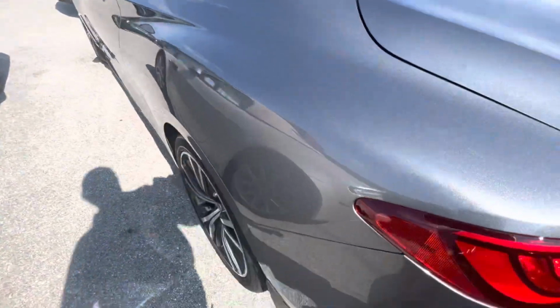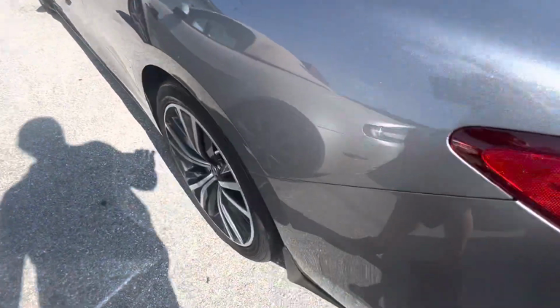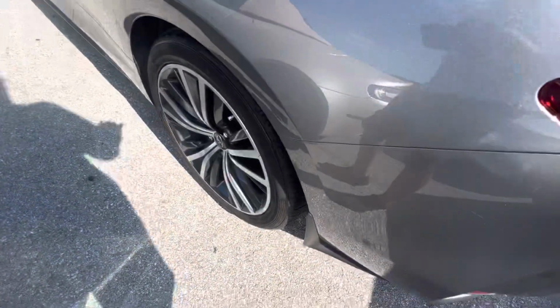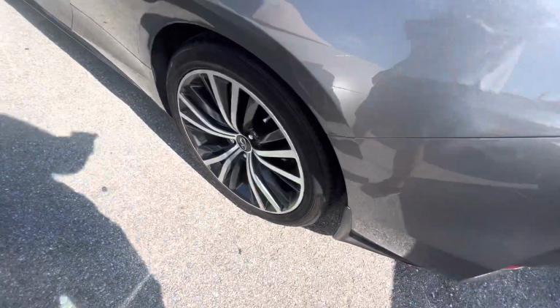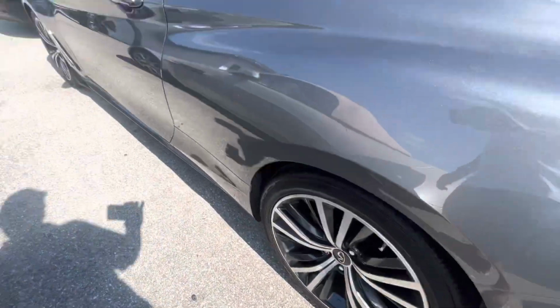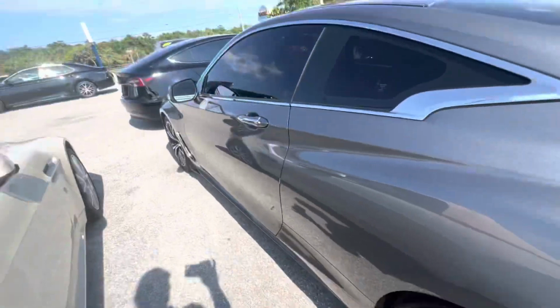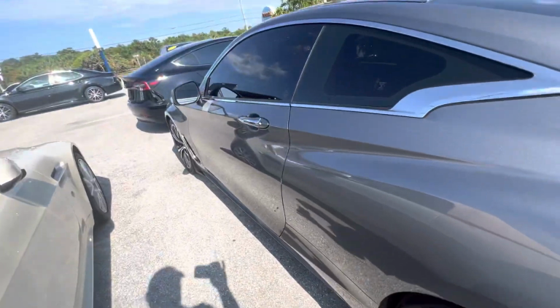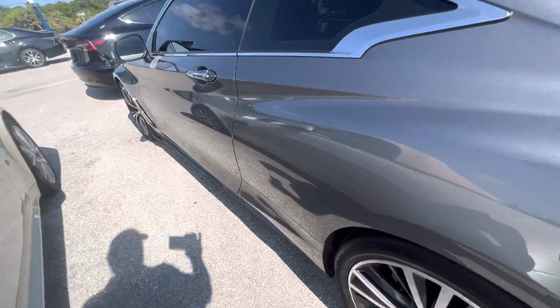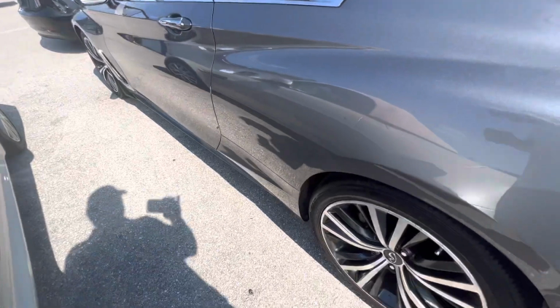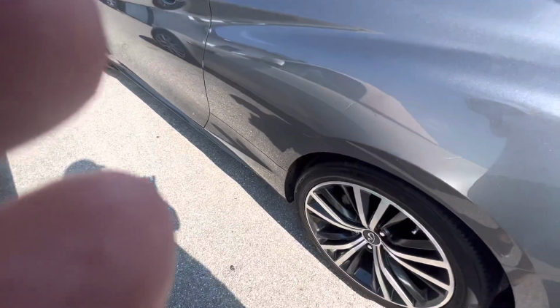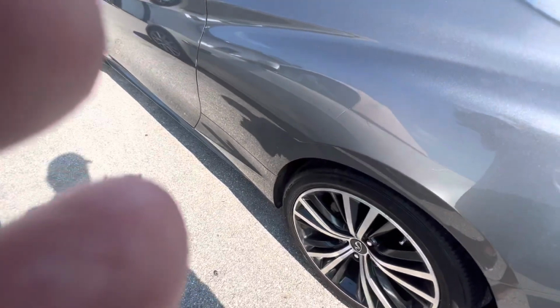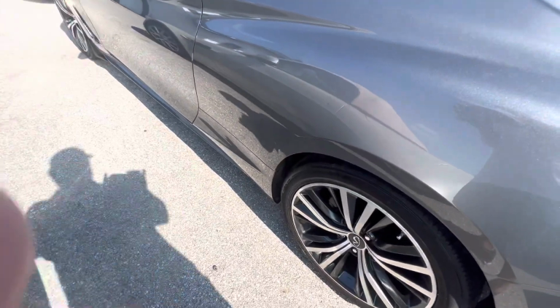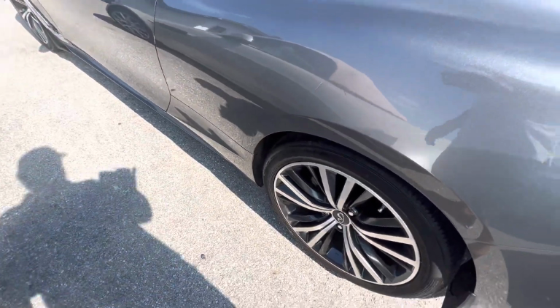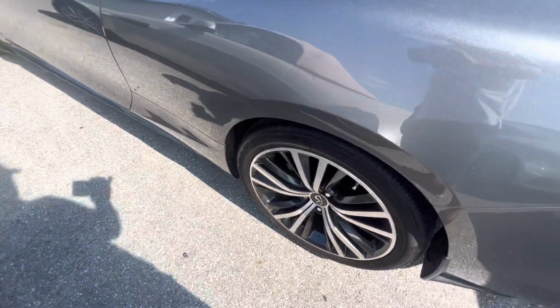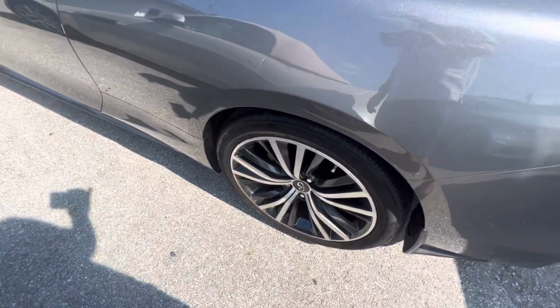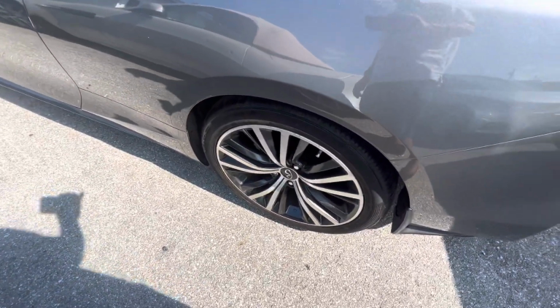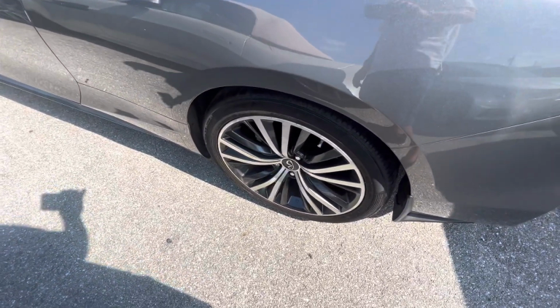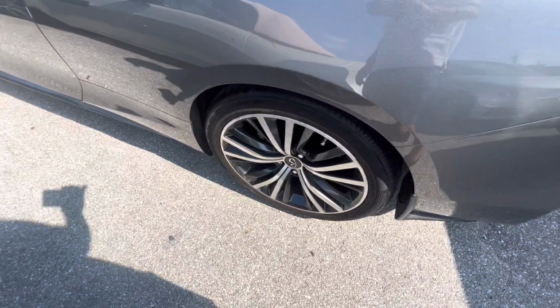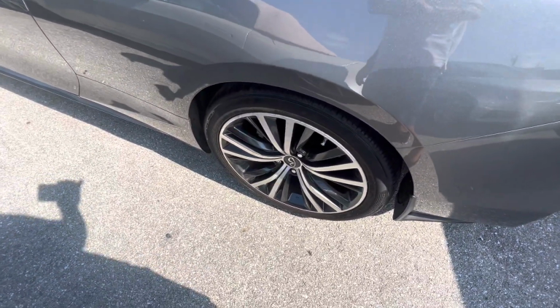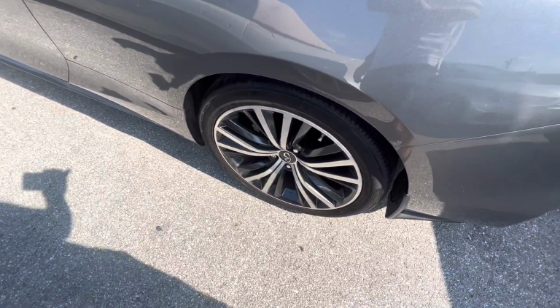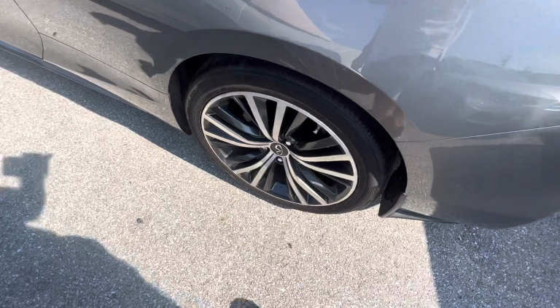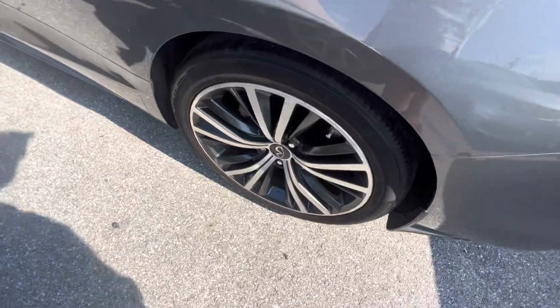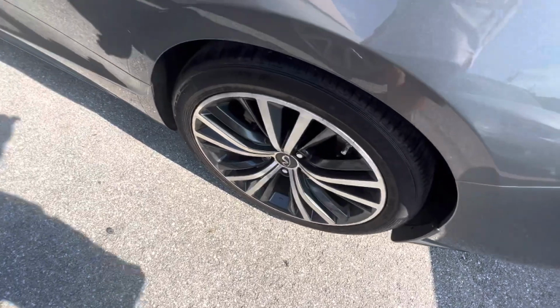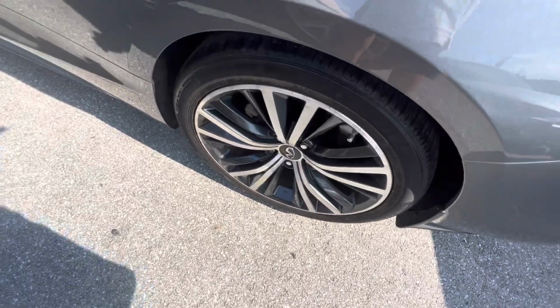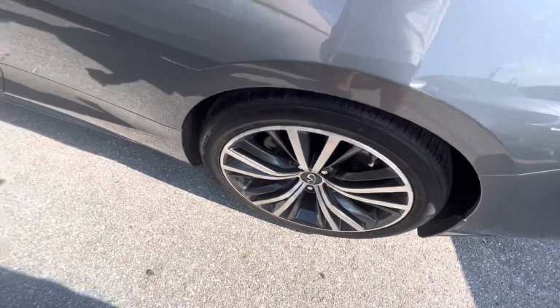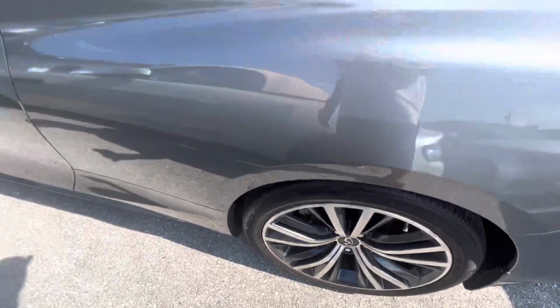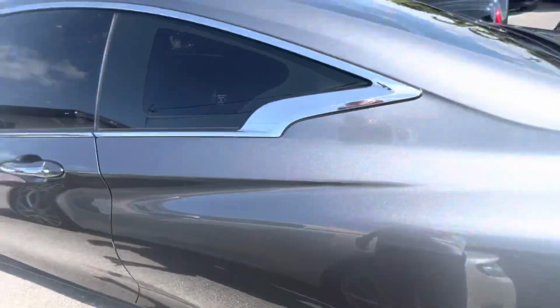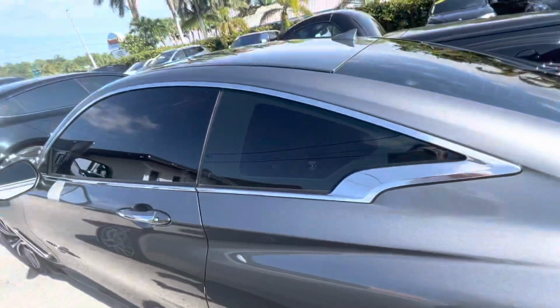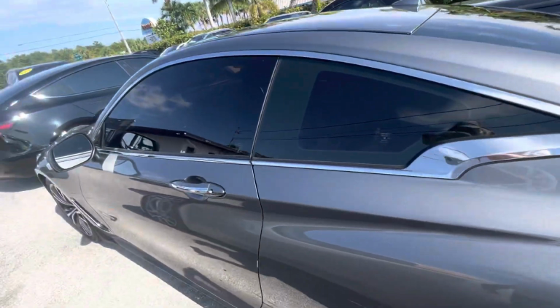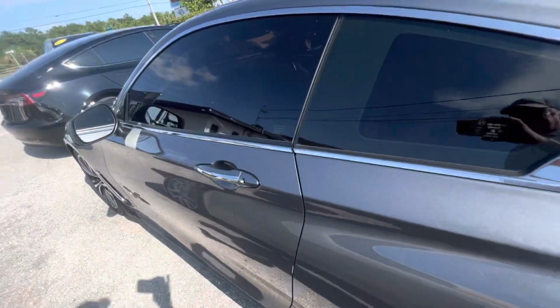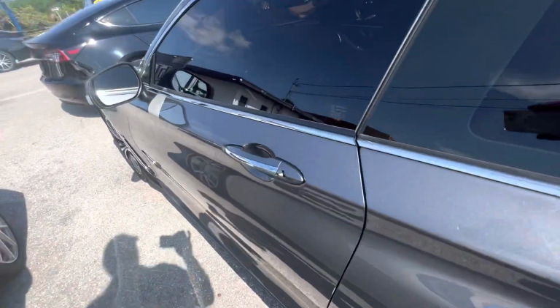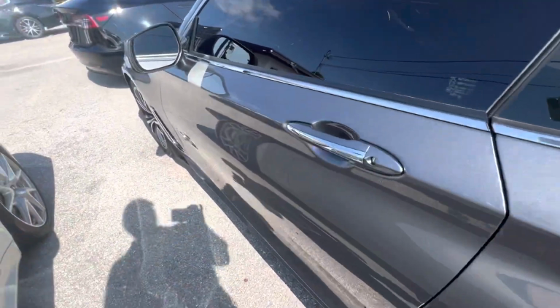The driver's side over here is good, all the way down the side. That wheel is in good shape there, and everything down here is good.